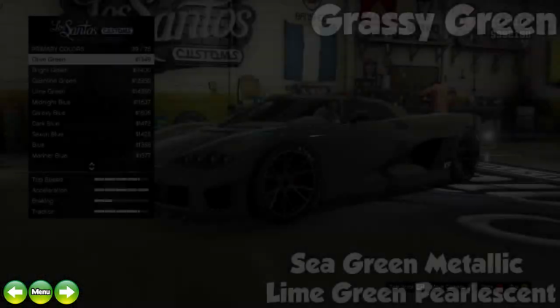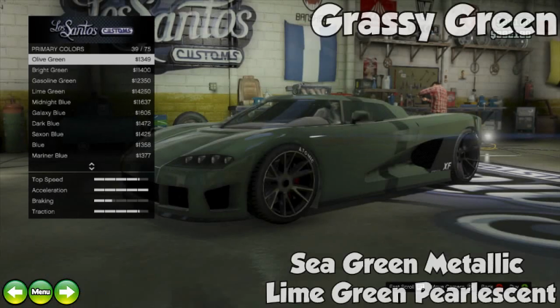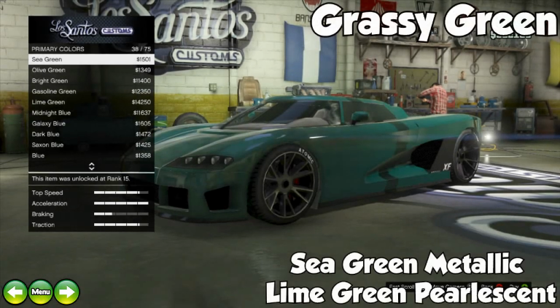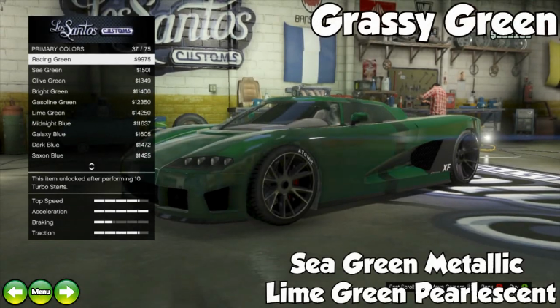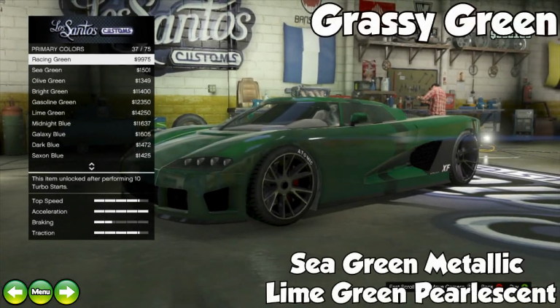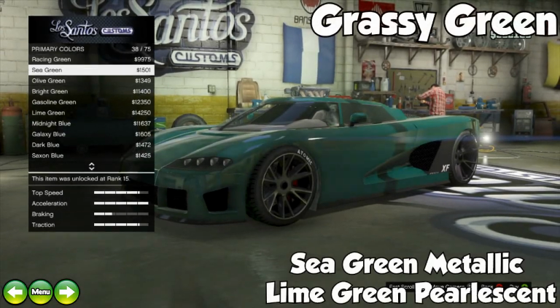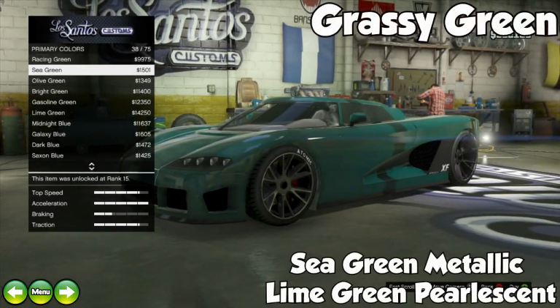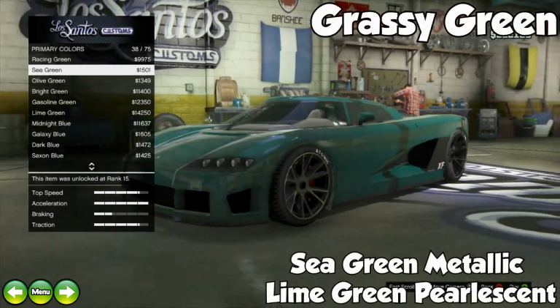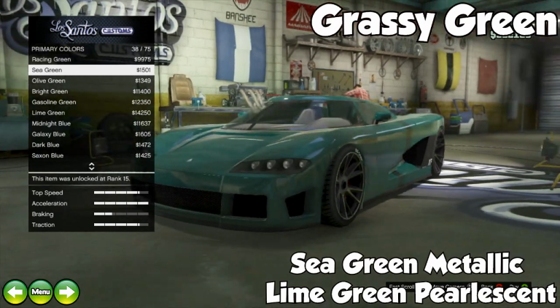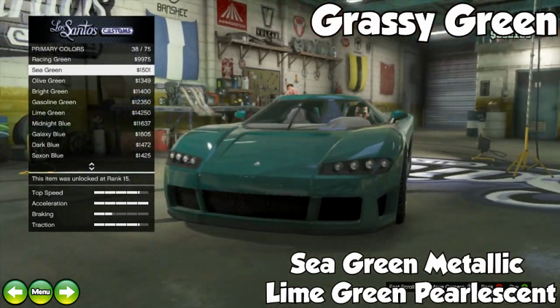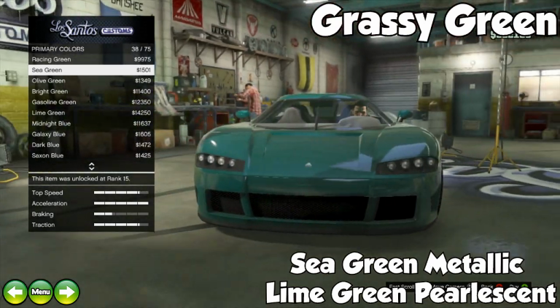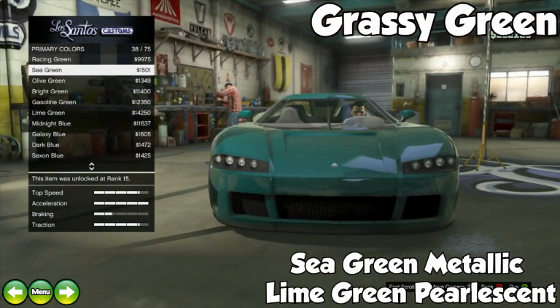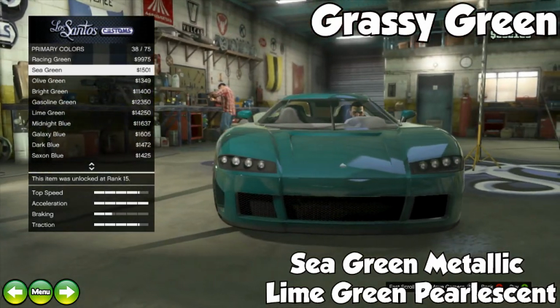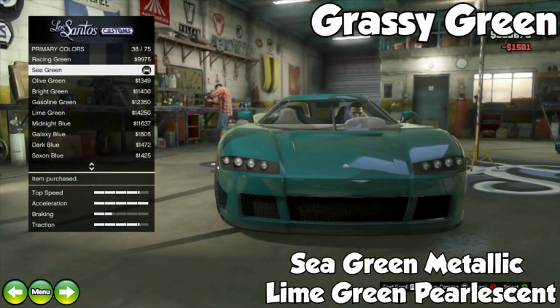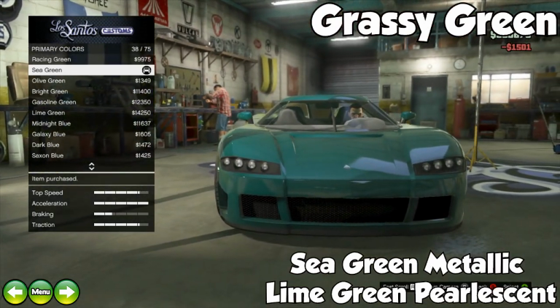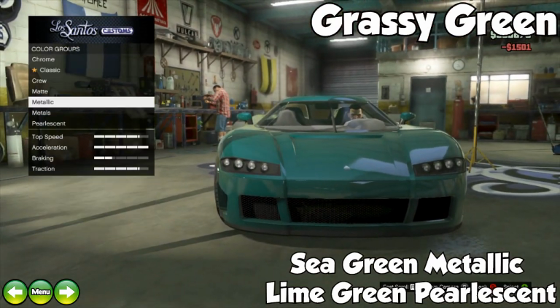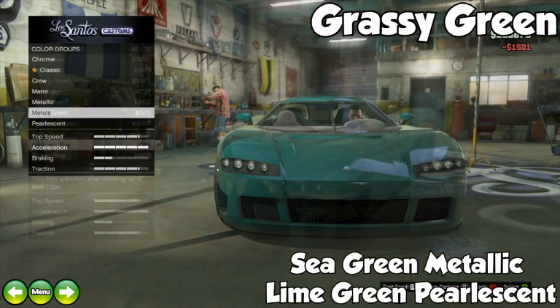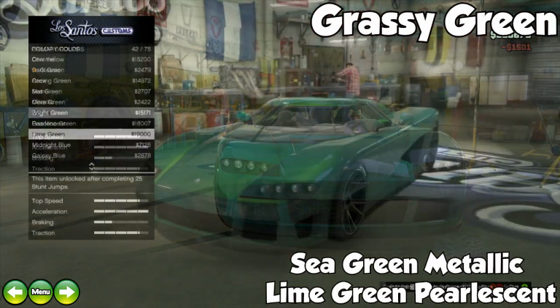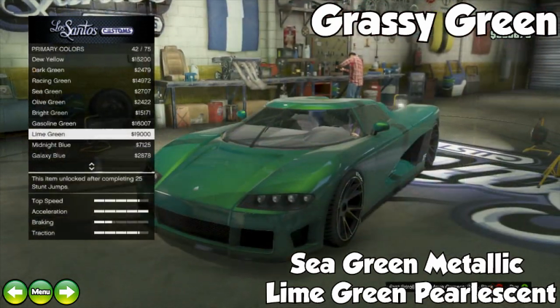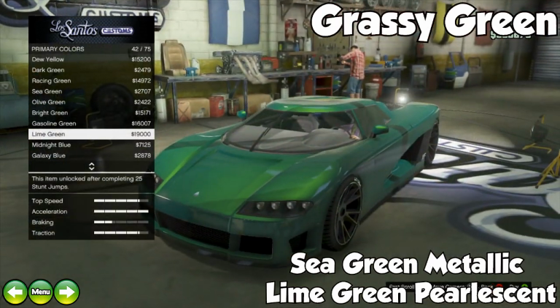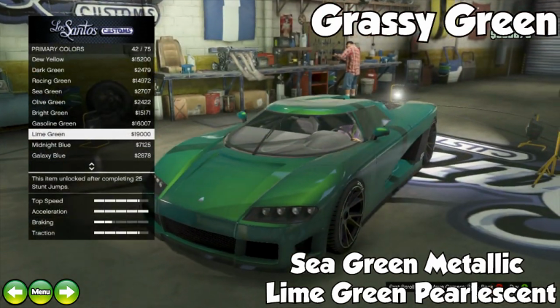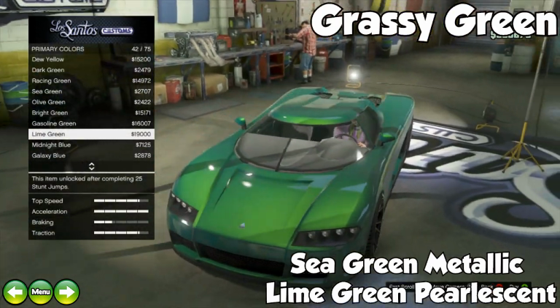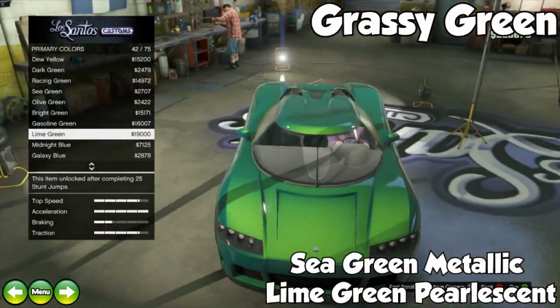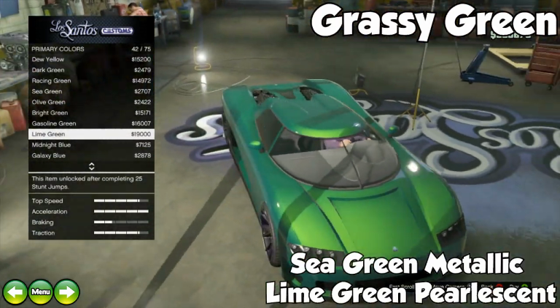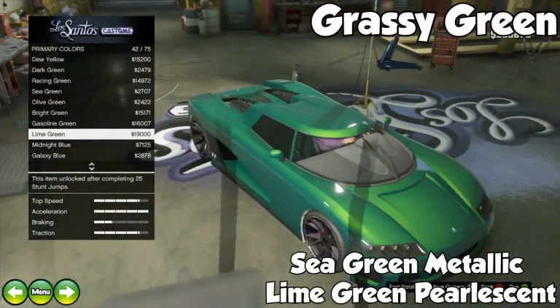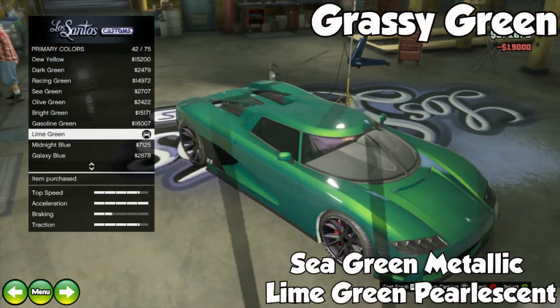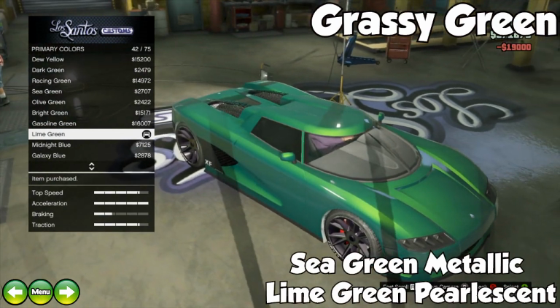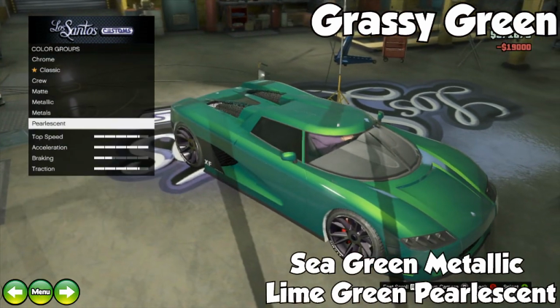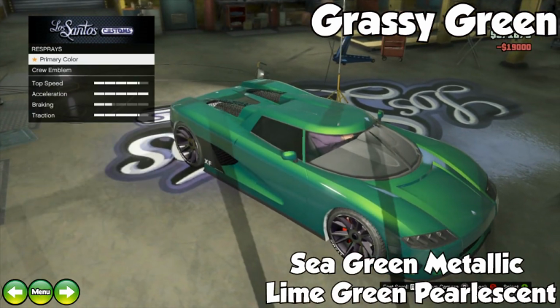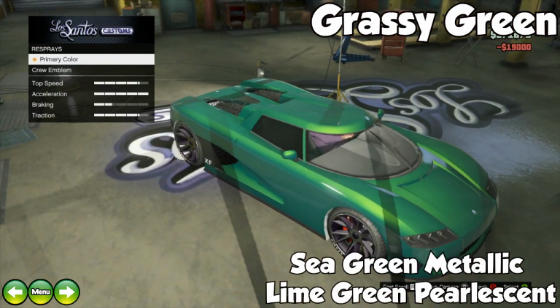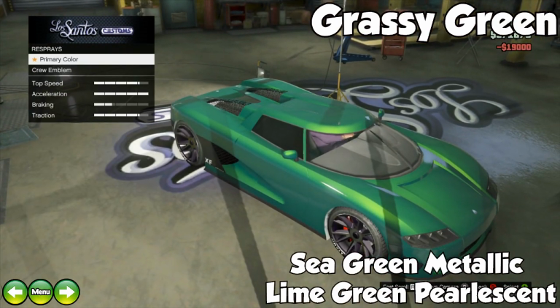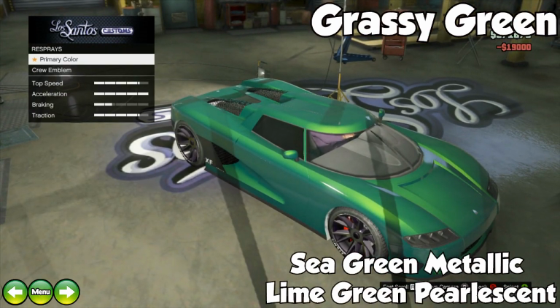The next one is called Grassy Green. This one consists of sea green metallic with a lime green pearlescent, and if you're a fan of green, I think this is probably one of the best ones.